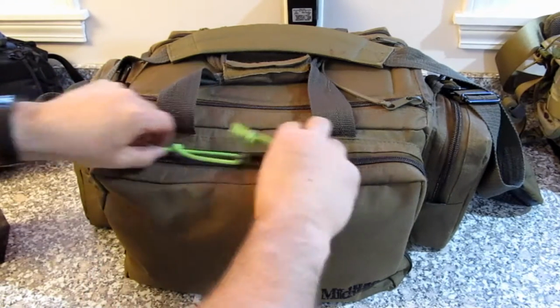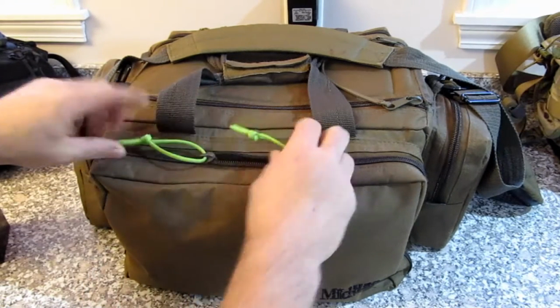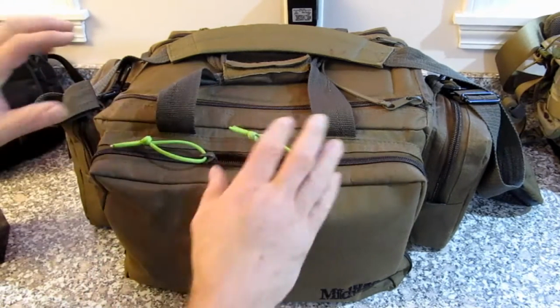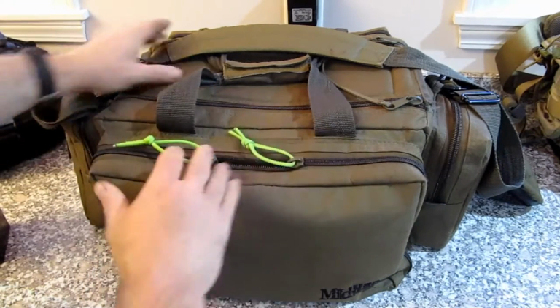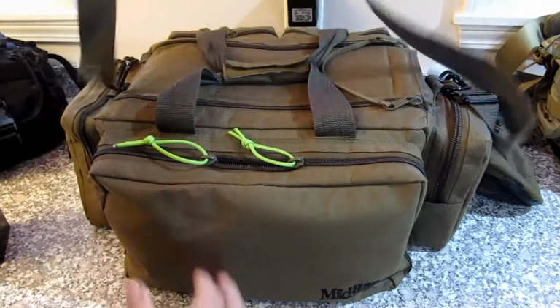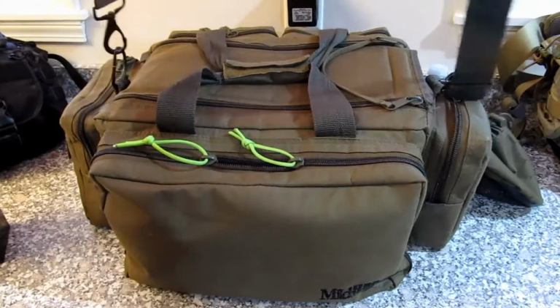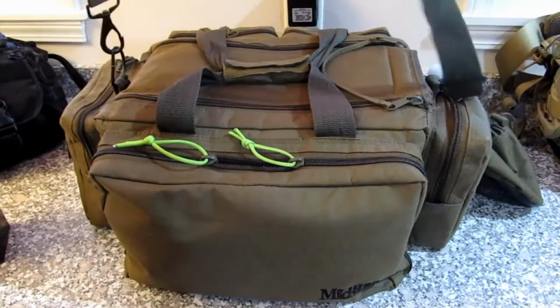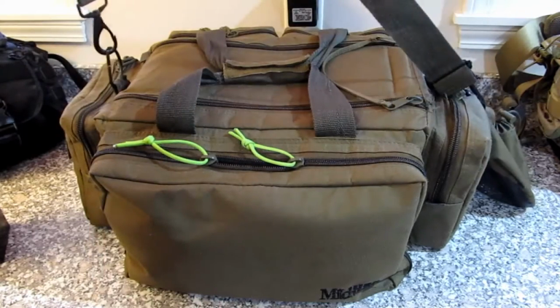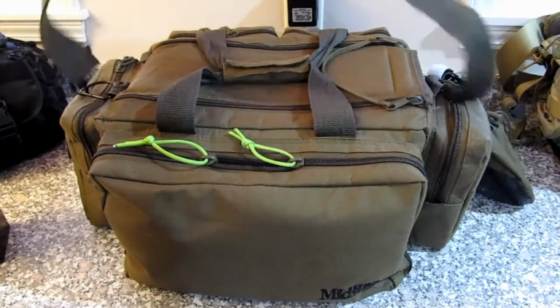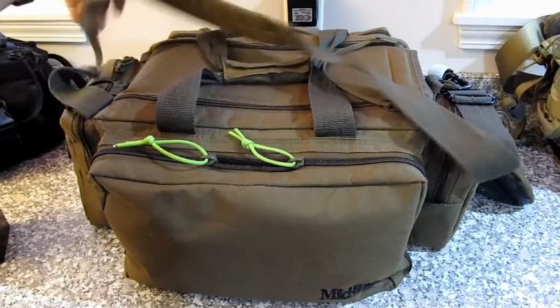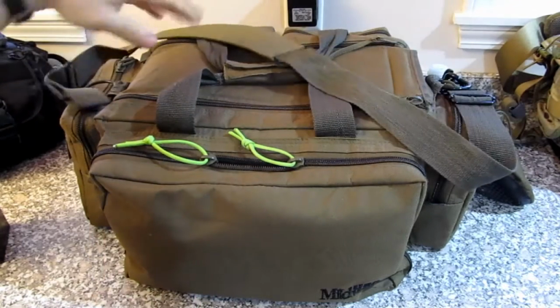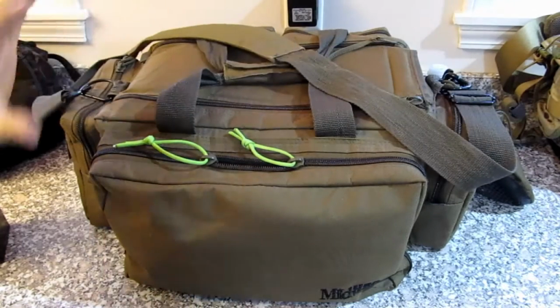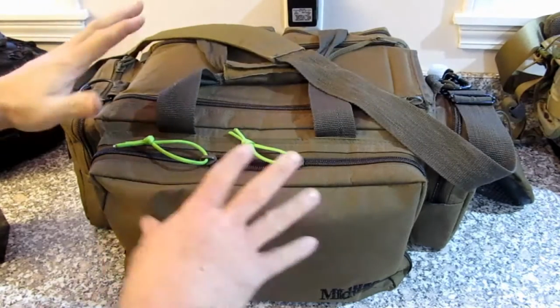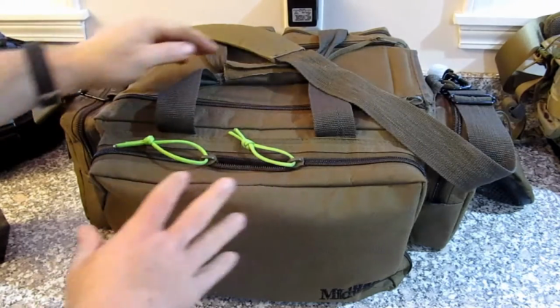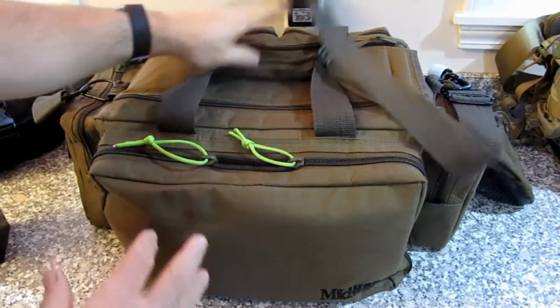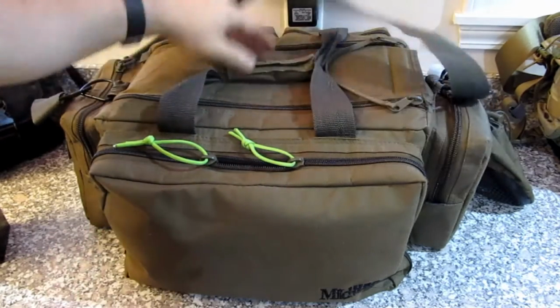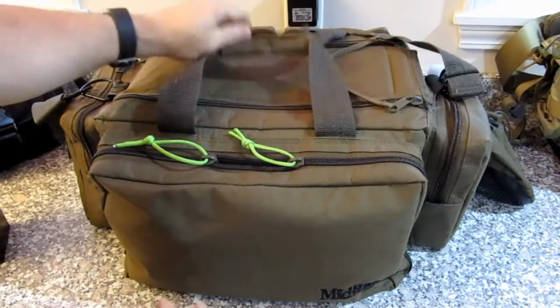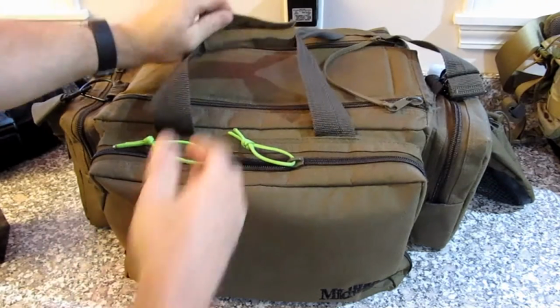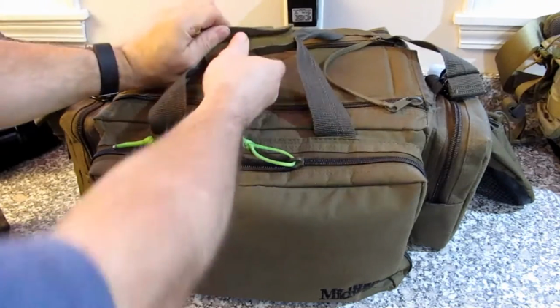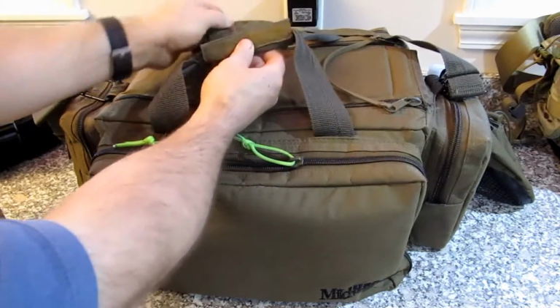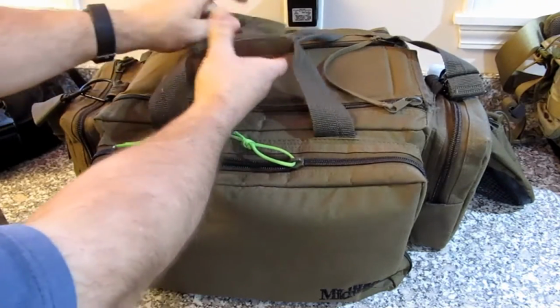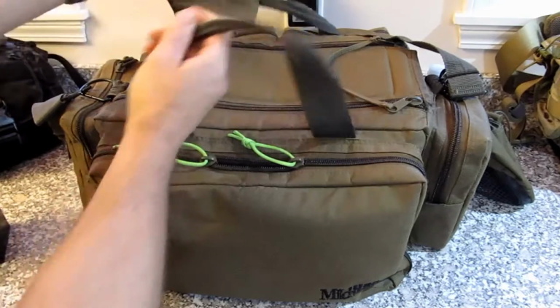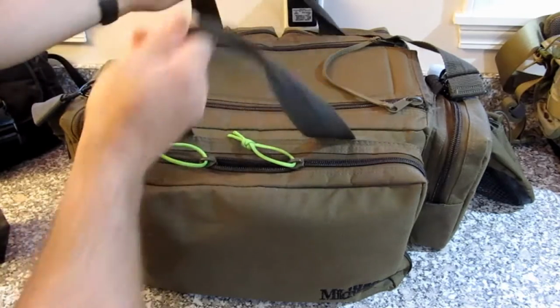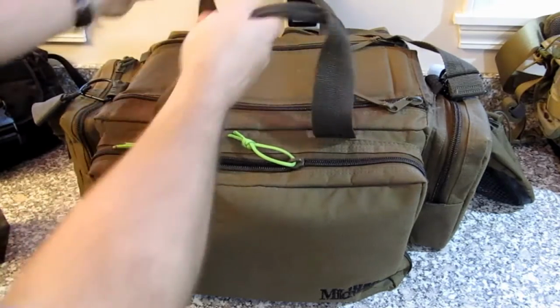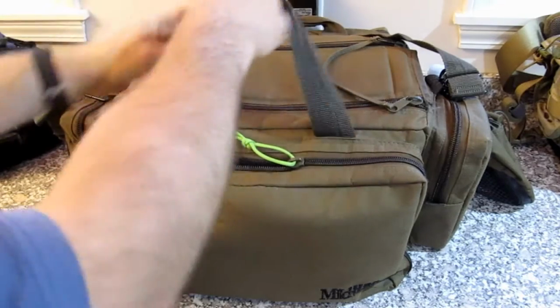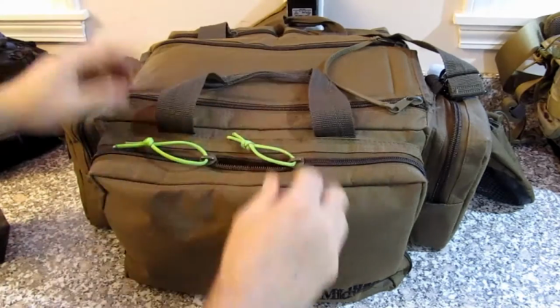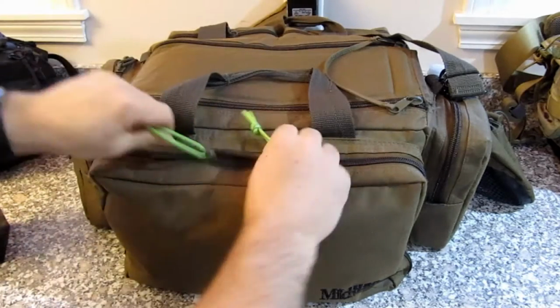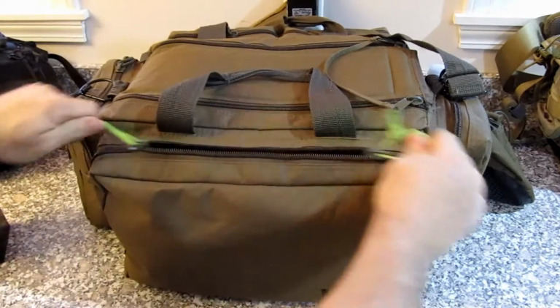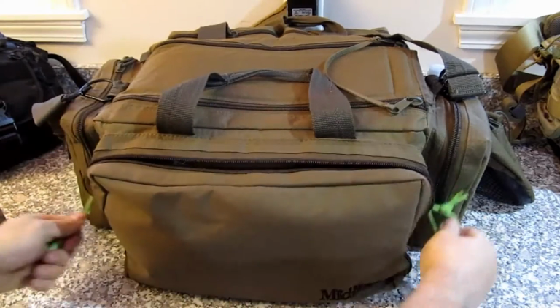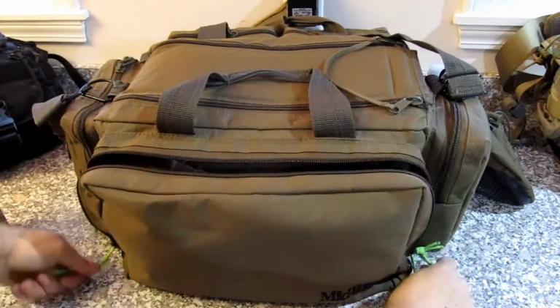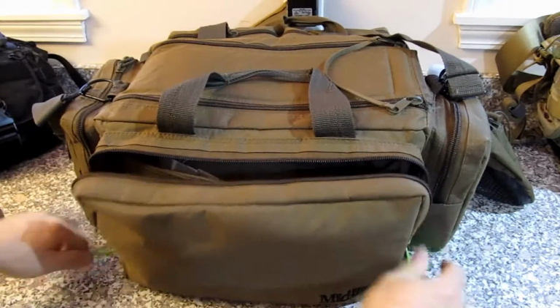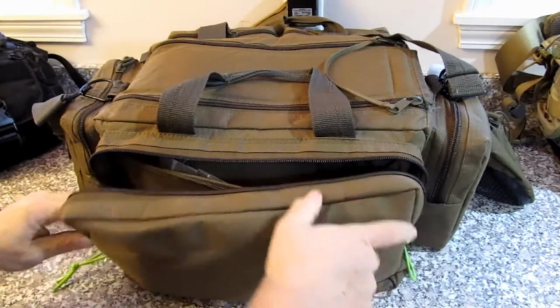It's got a nice carrying strap, a lot of pockets, and another carrying strap in the center. Let's open up this pouch.